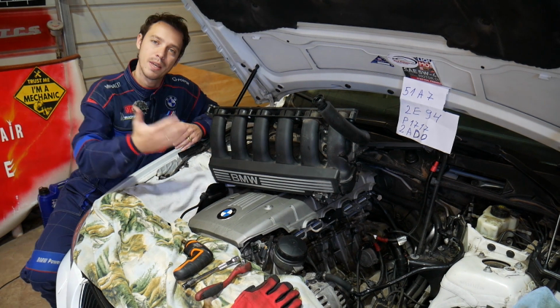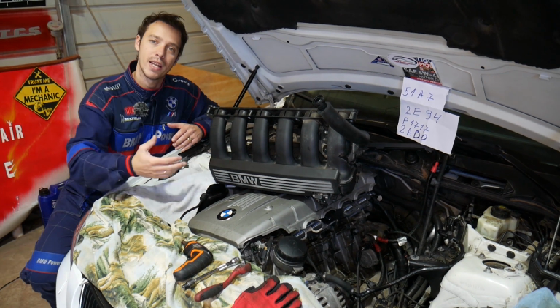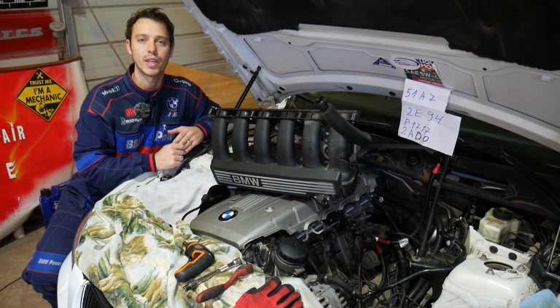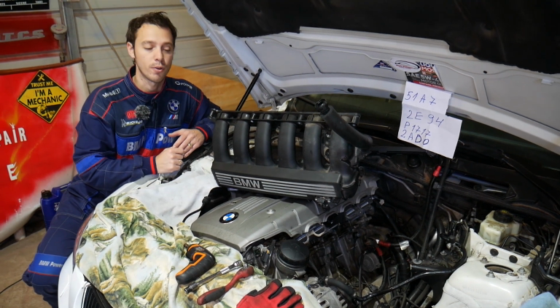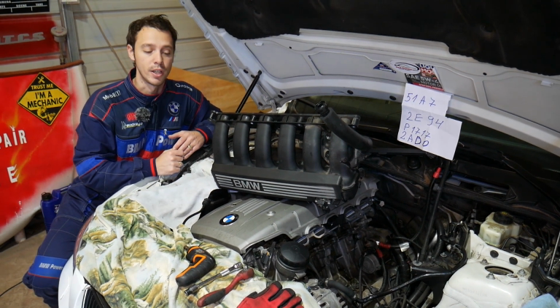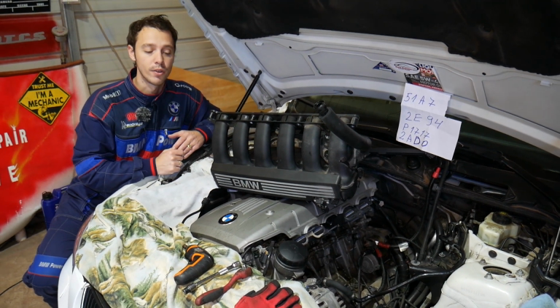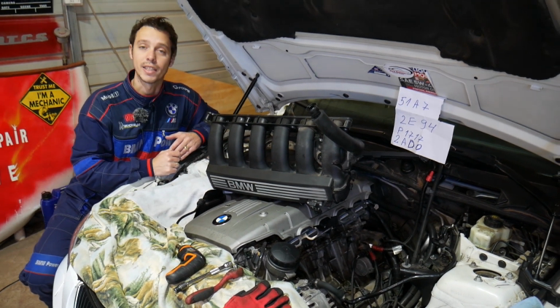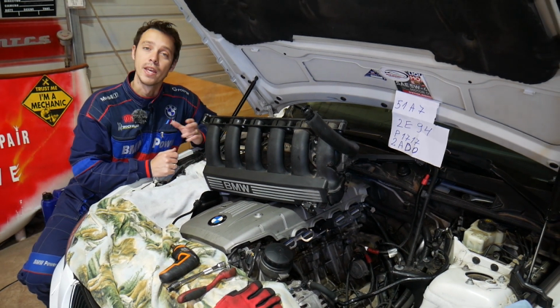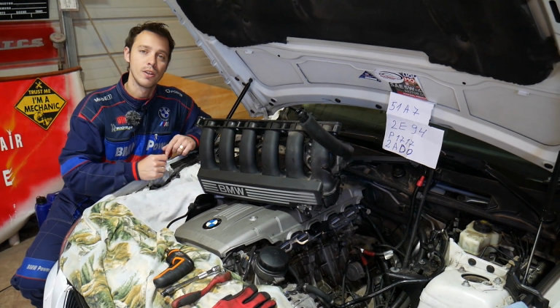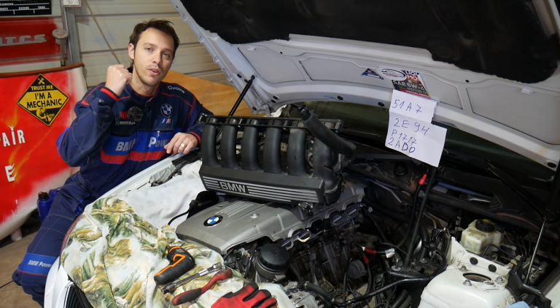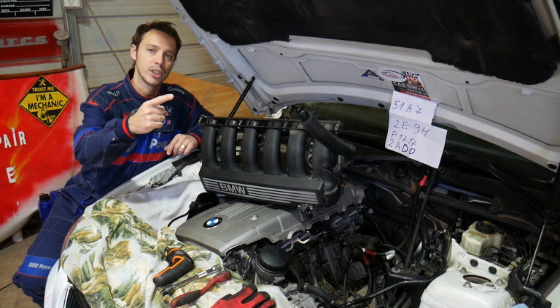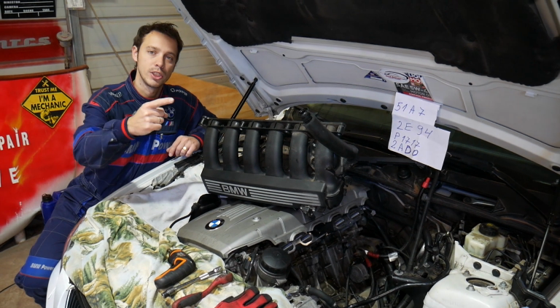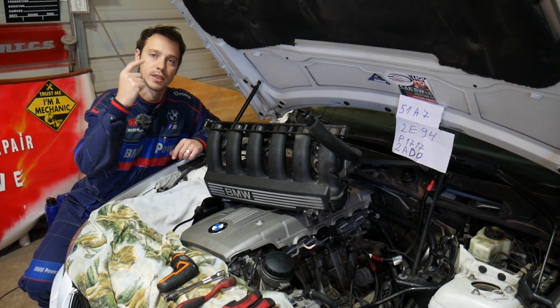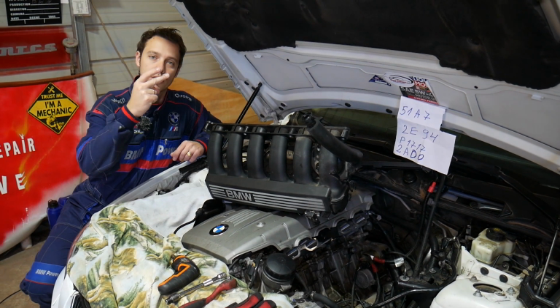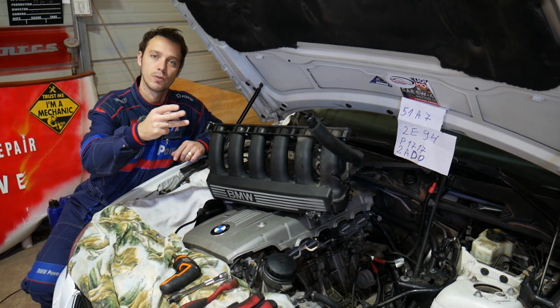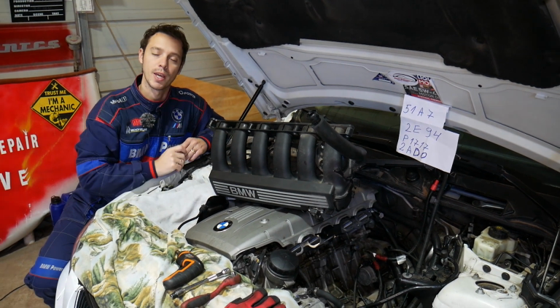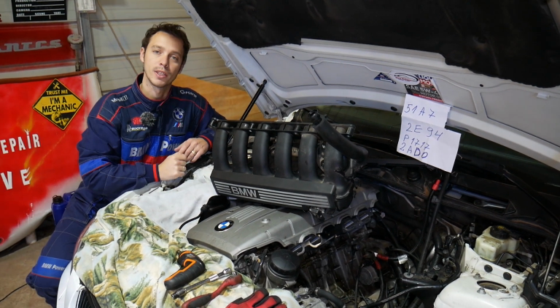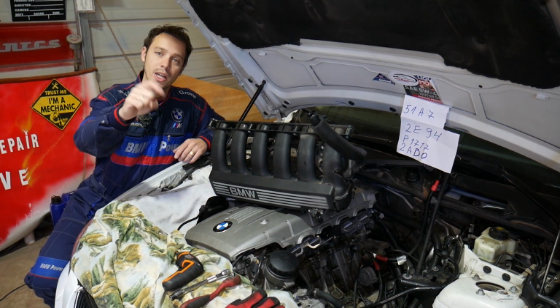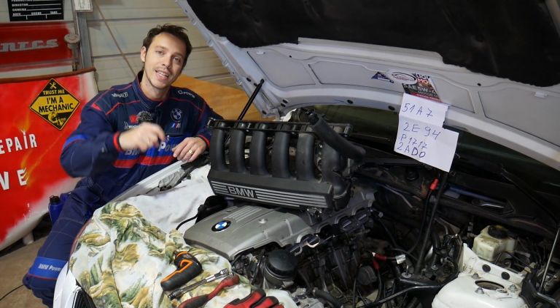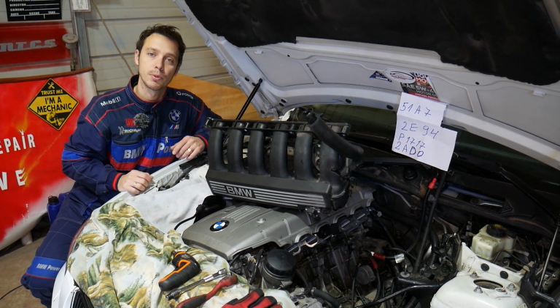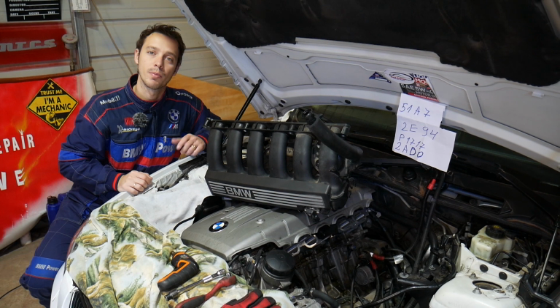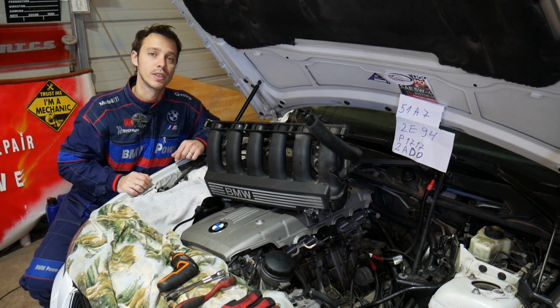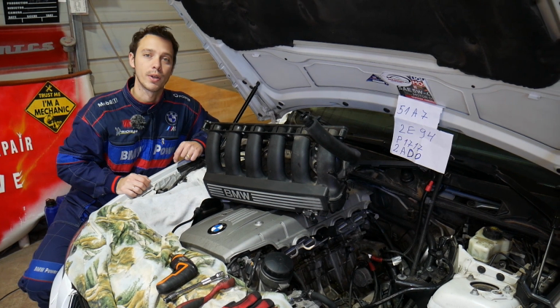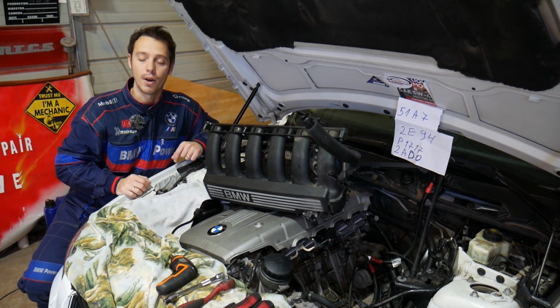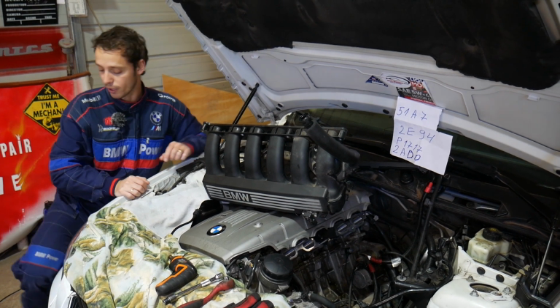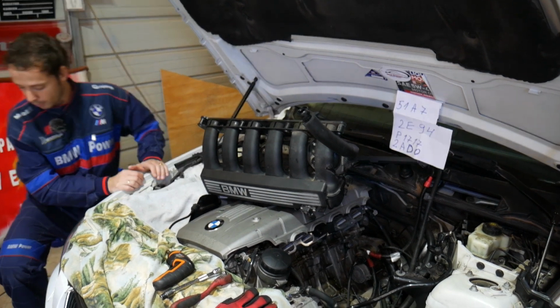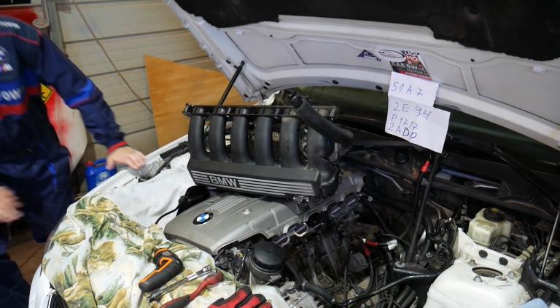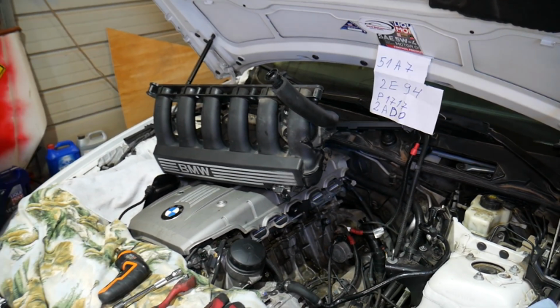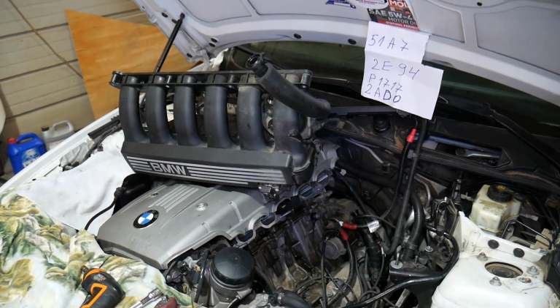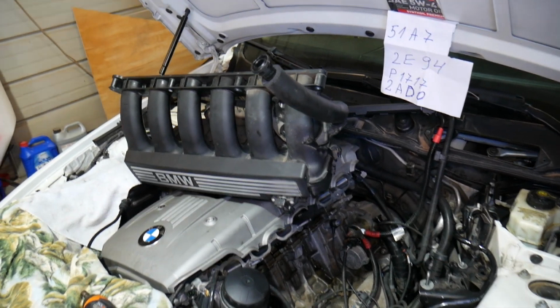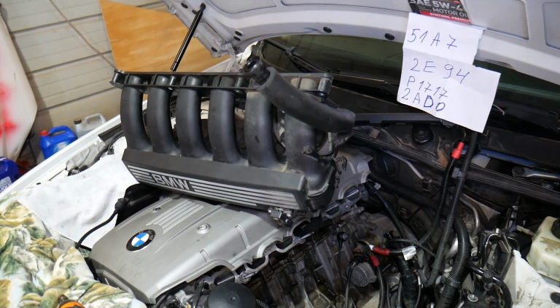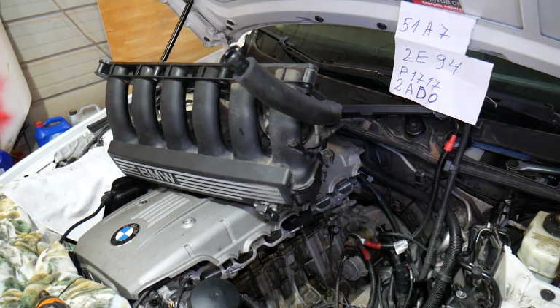If you need to buy a new crankshaft position sensor, parts, or tools for your BMW X5, check out the link in the description of the video below — you can see where we get all our tools and parts from.